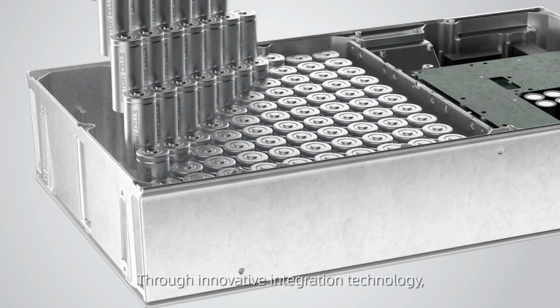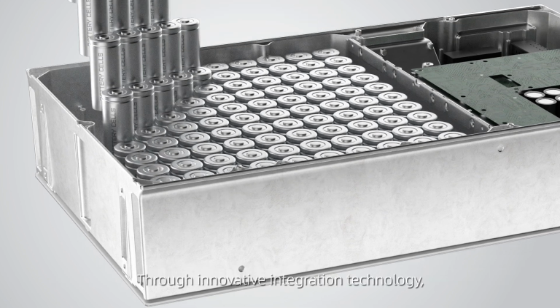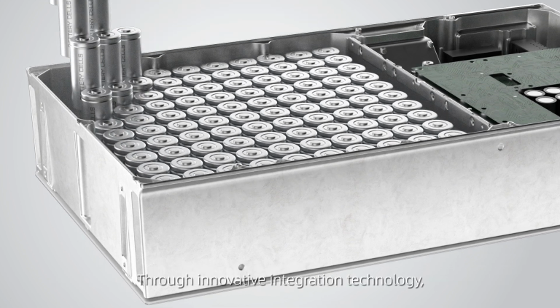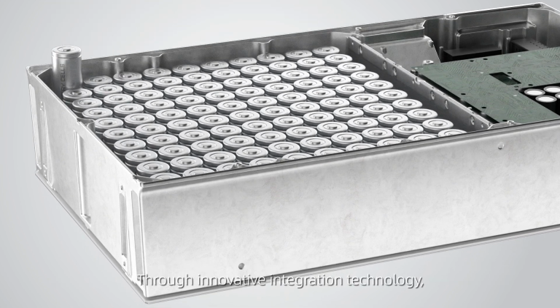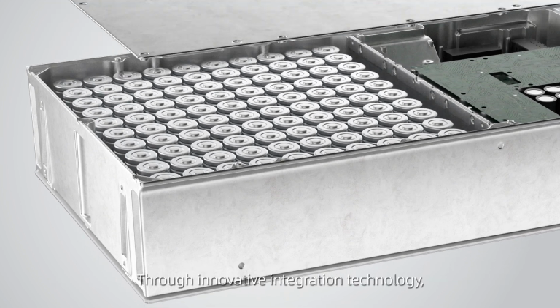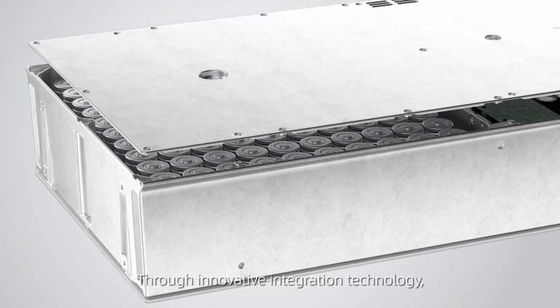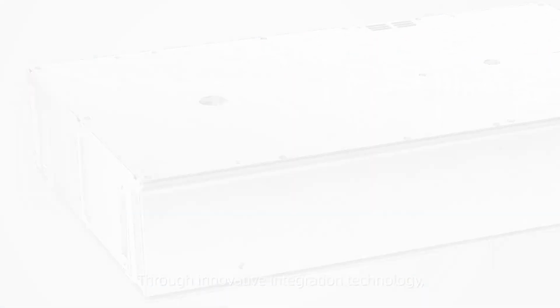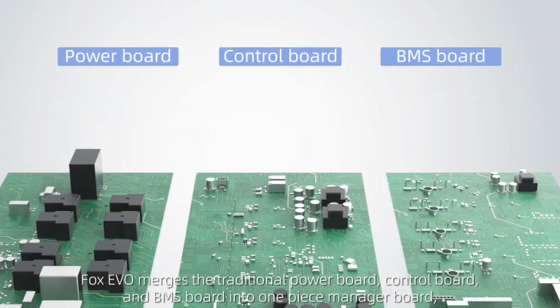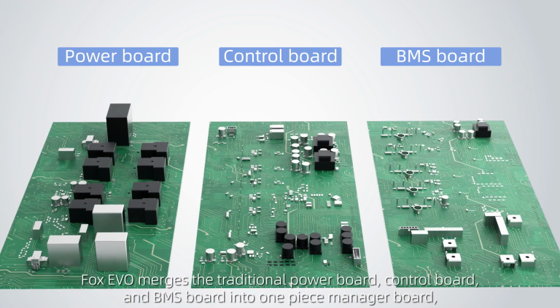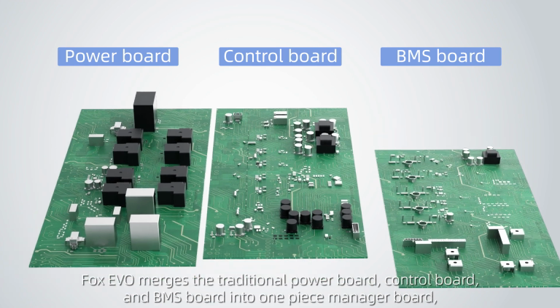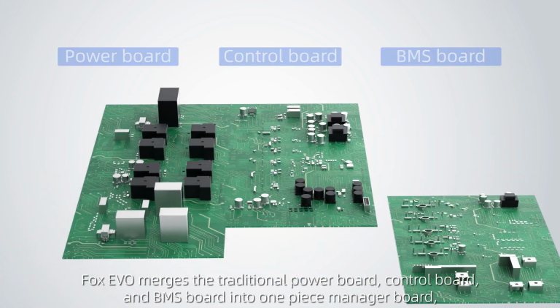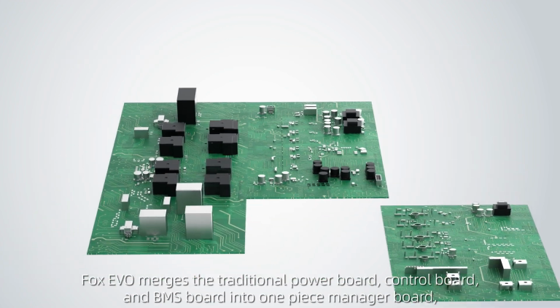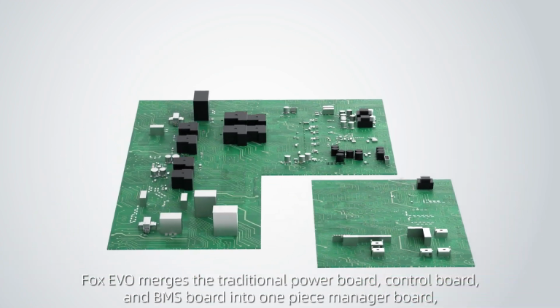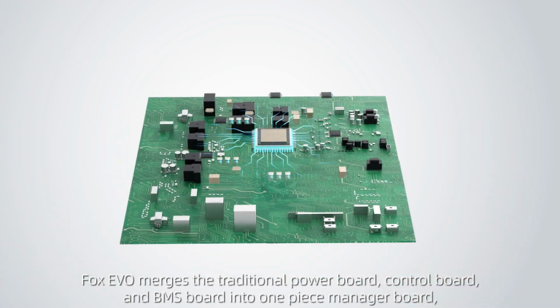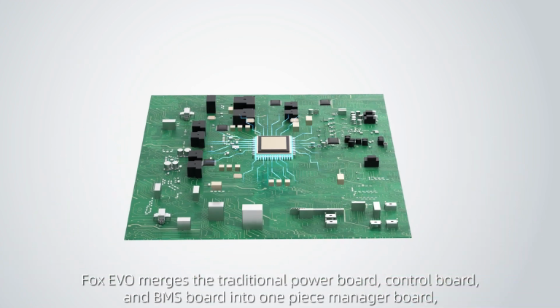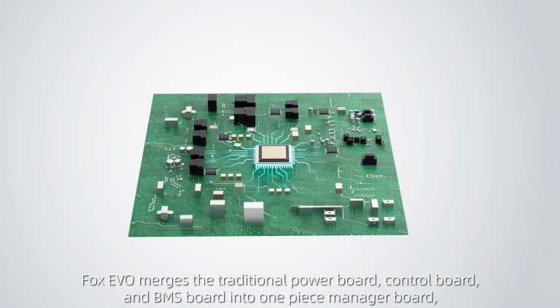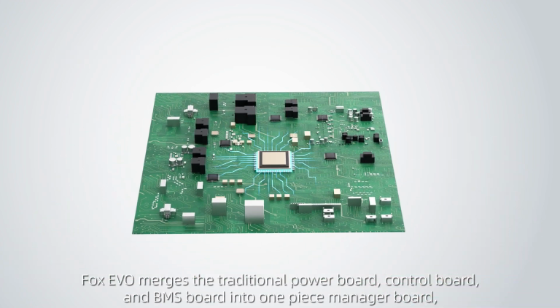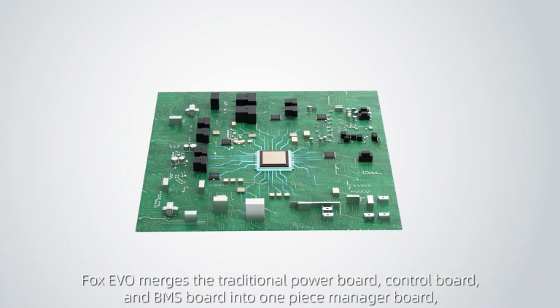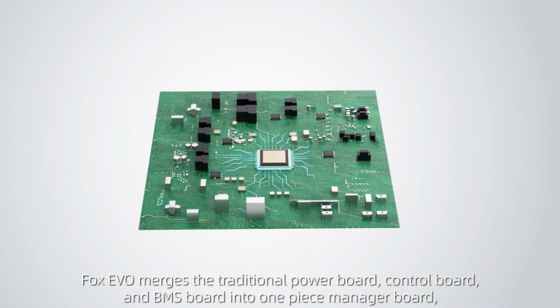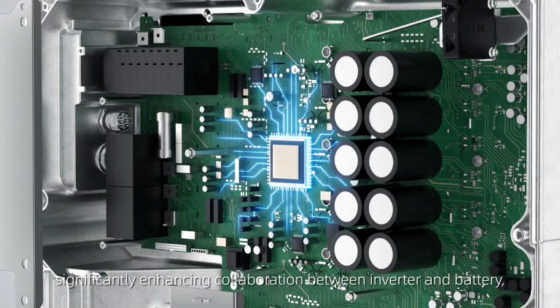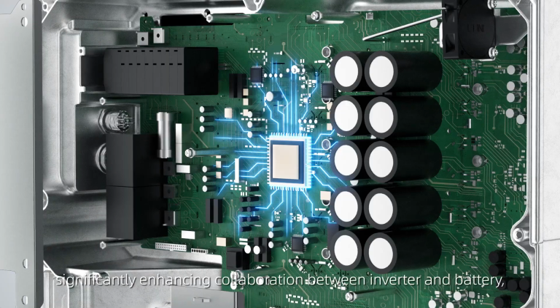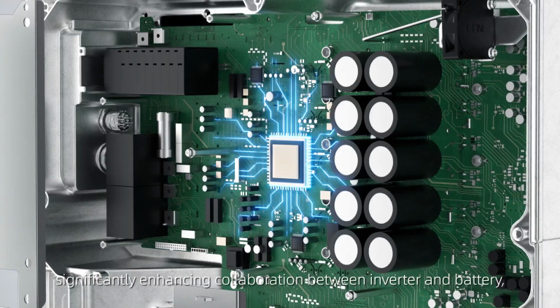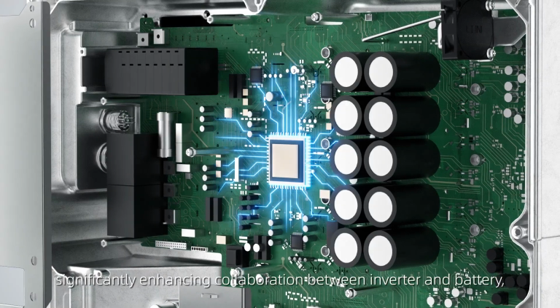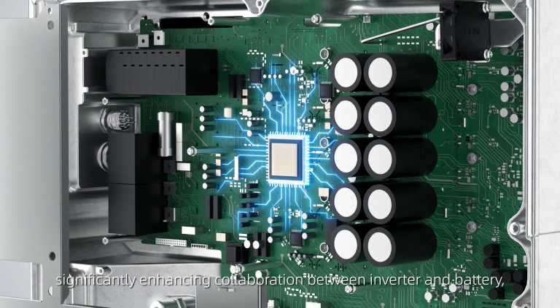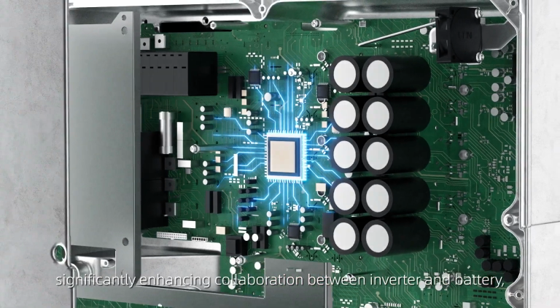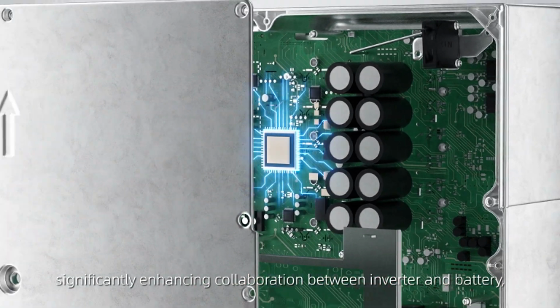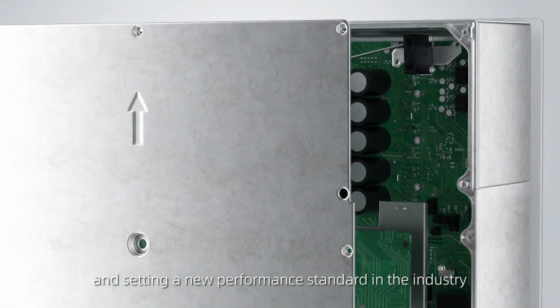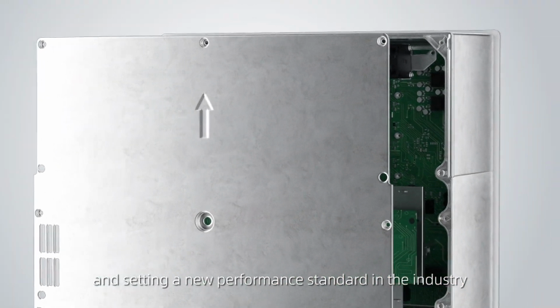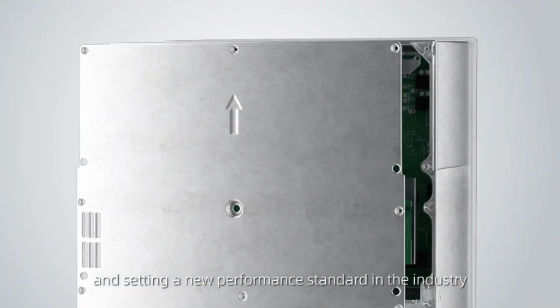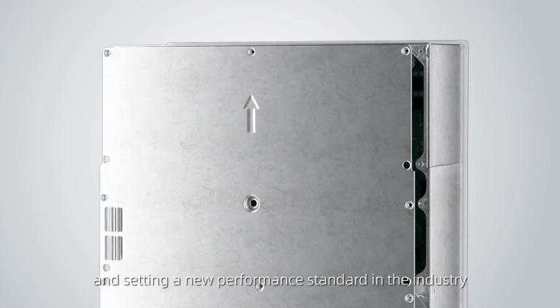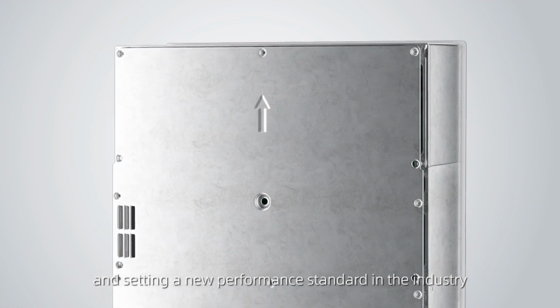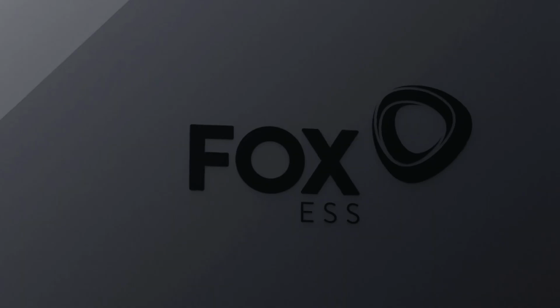Through innovative integration technology, Fox Evo merges the traditional power board, control board, and BMS board into one-piece manager board, significantly enhancing collaboration between inverter and battery and setting a new performance standard in the industry.